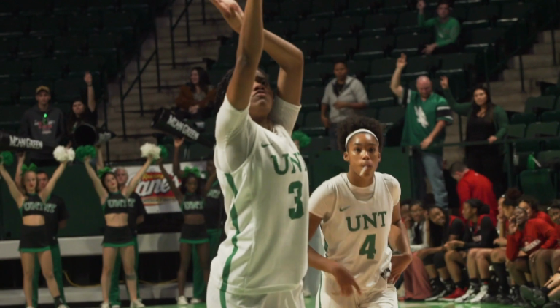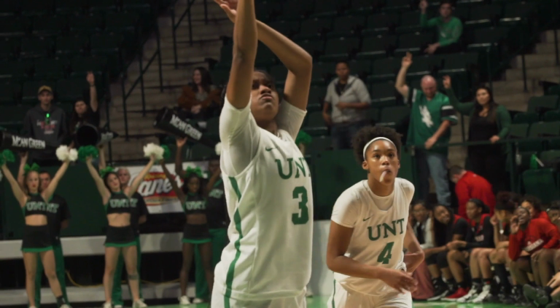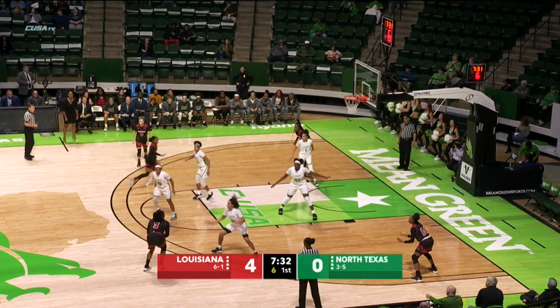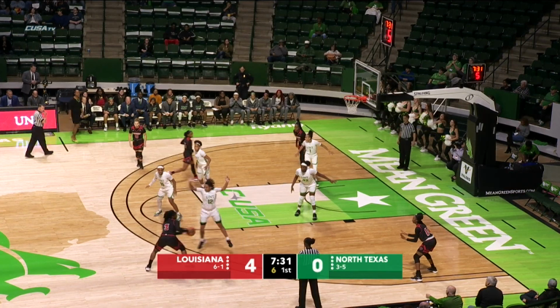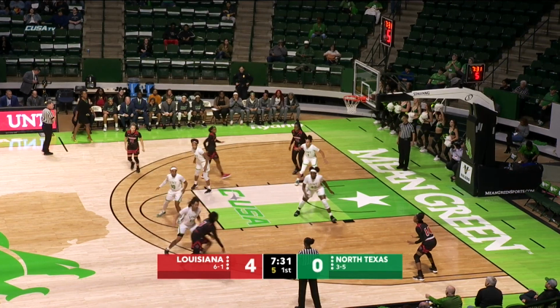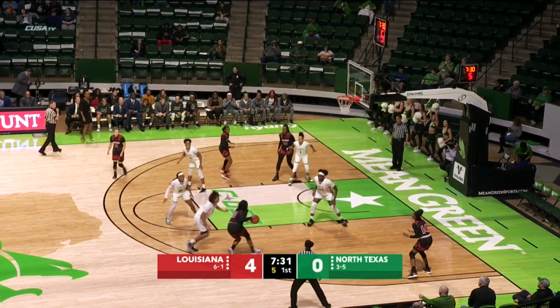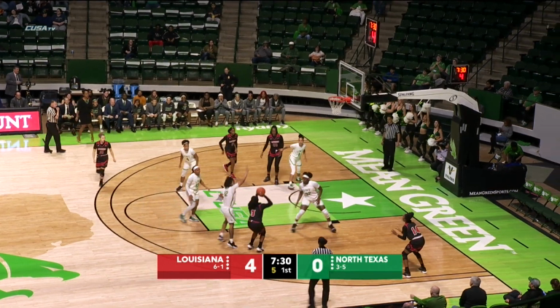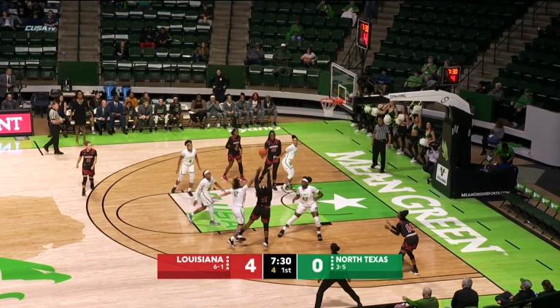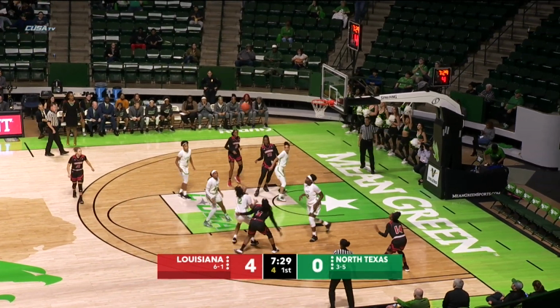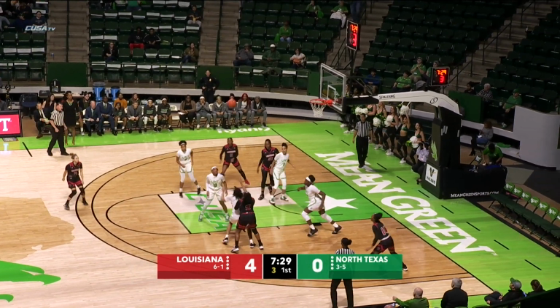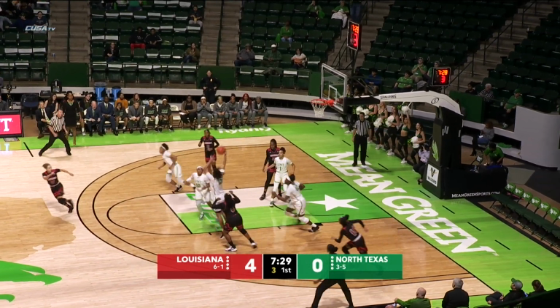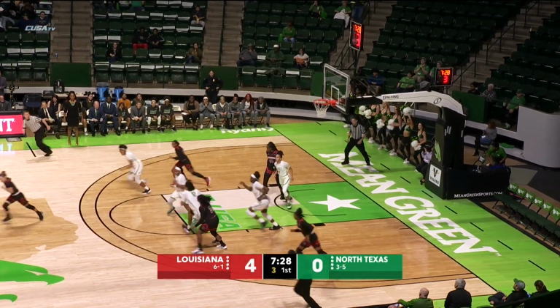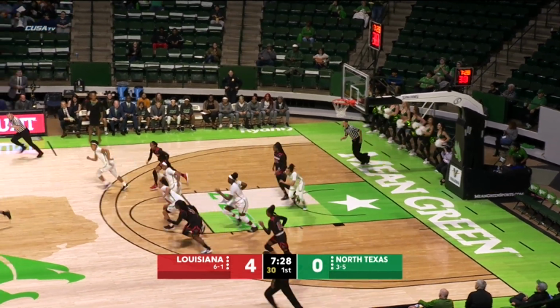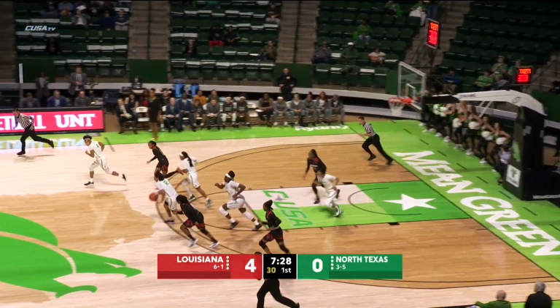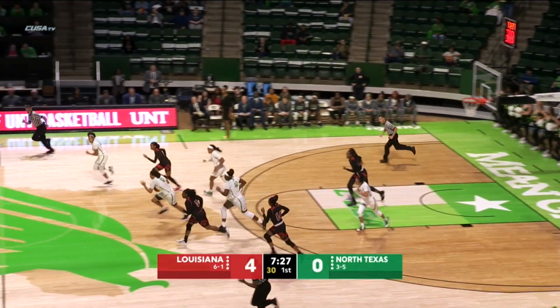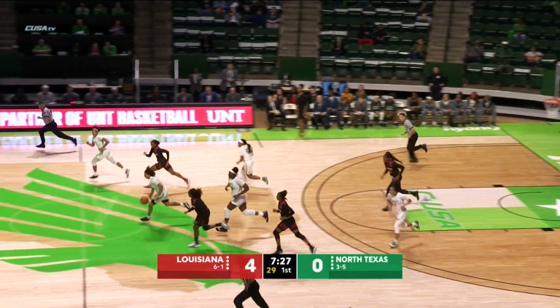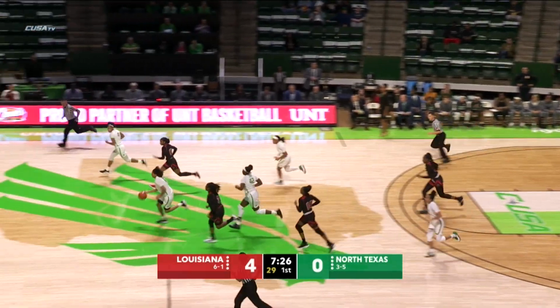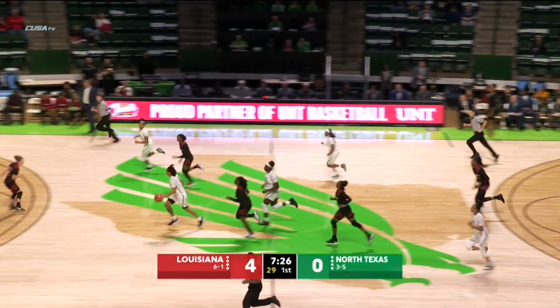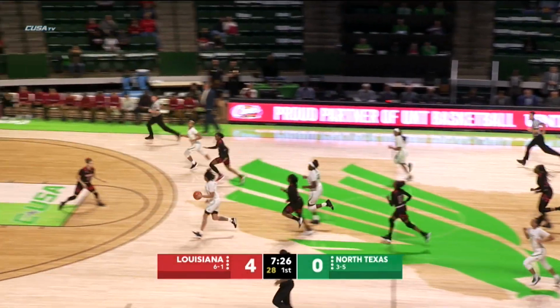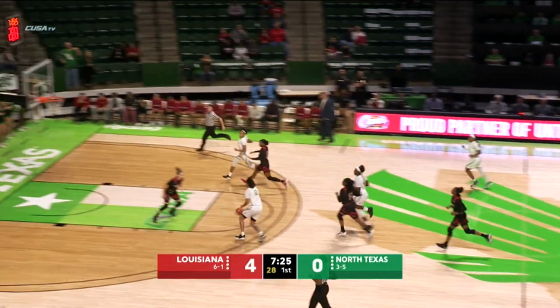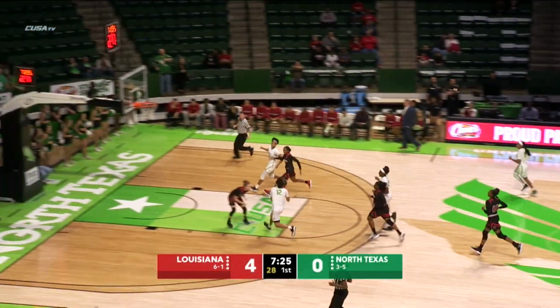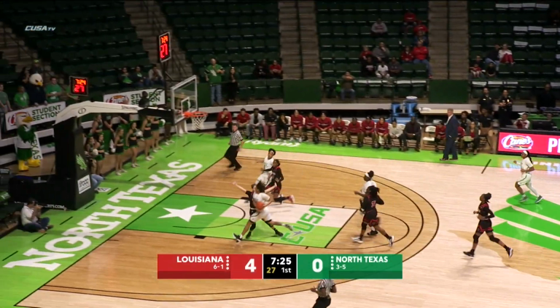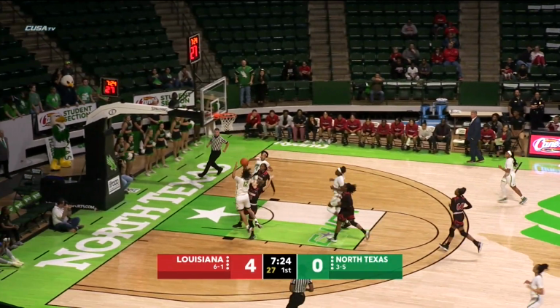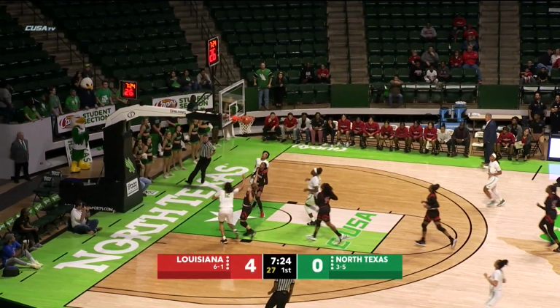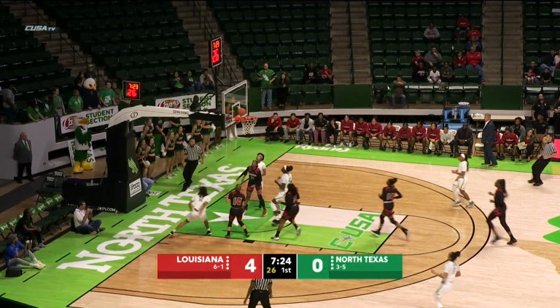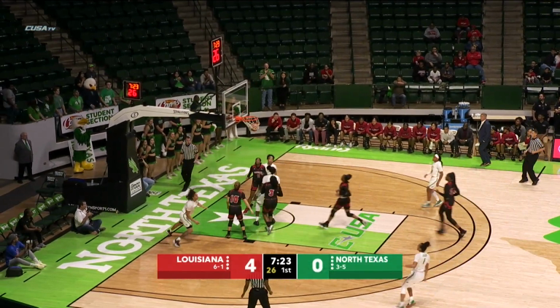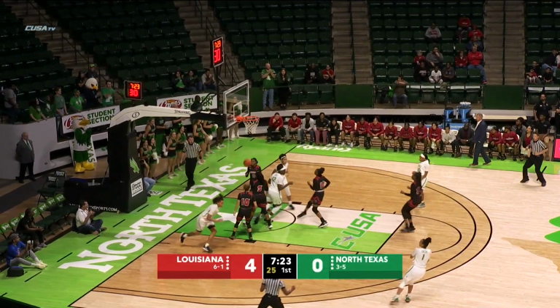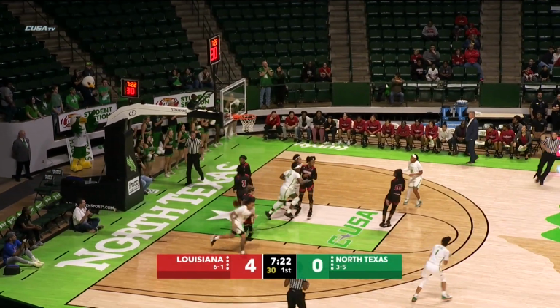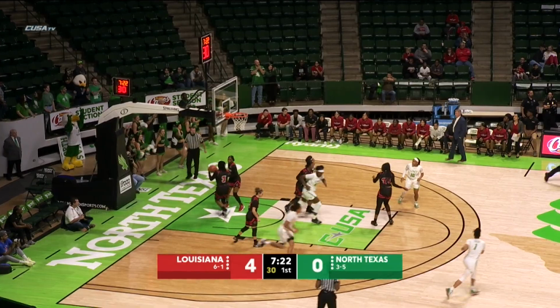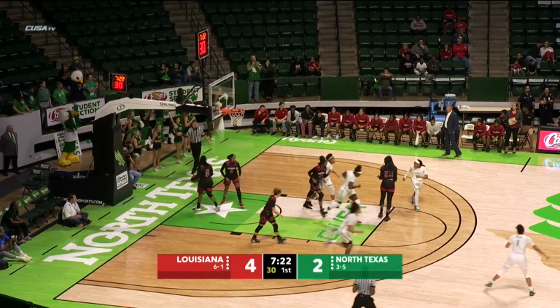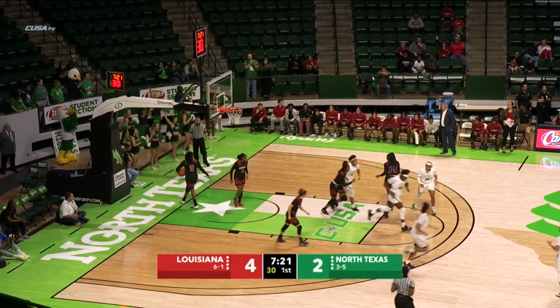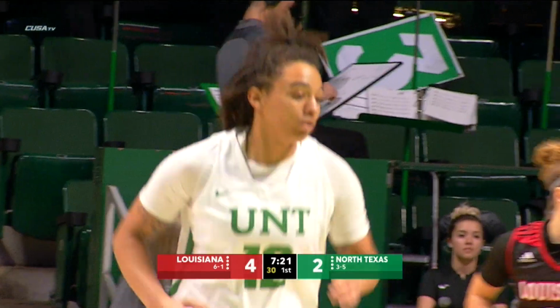This one goes over to Thomas on the opposite wing. Five to shoot. Thomas' shot is blocked by McDowell, who comes away with the loose ball. McDowell back the other way with a bit of a Eurostep move, able to finish it off.